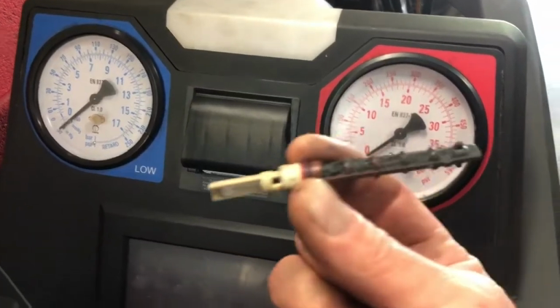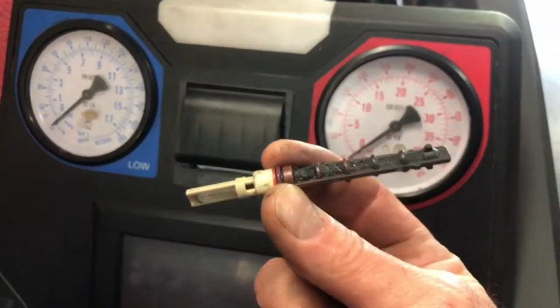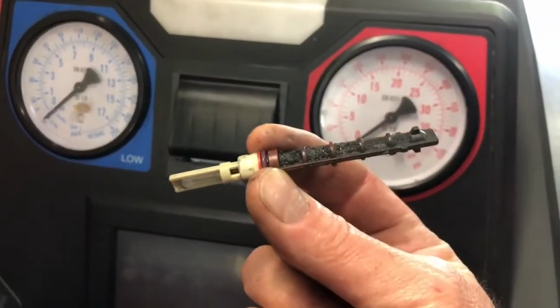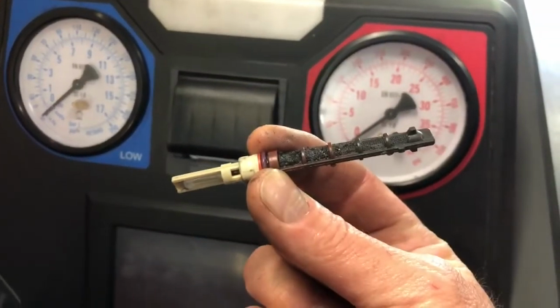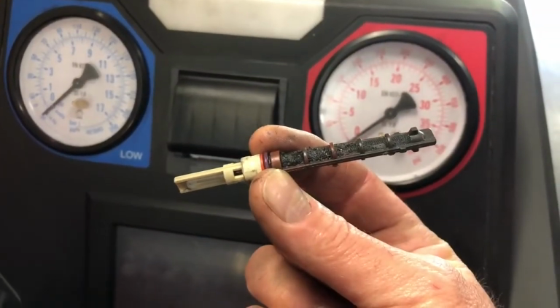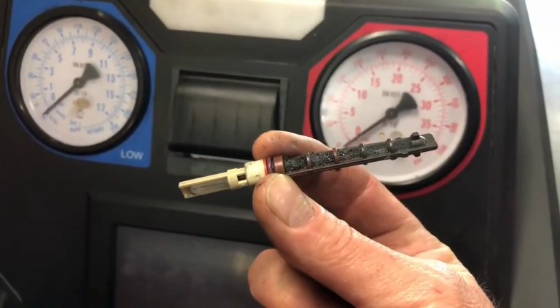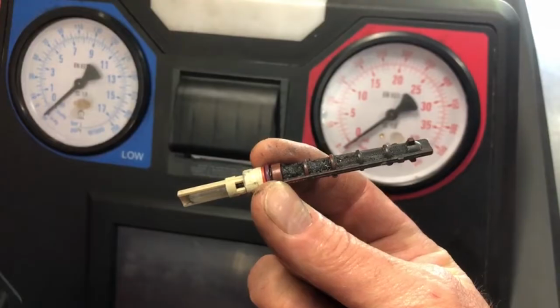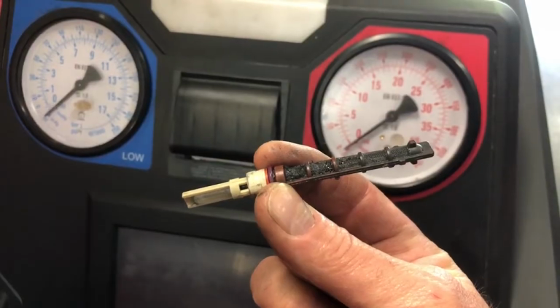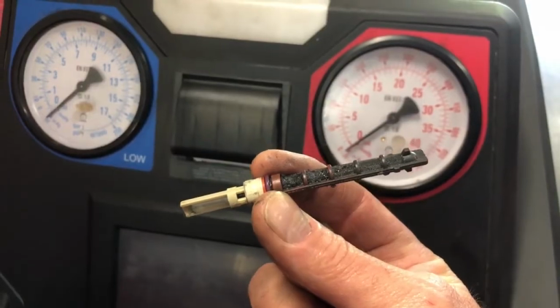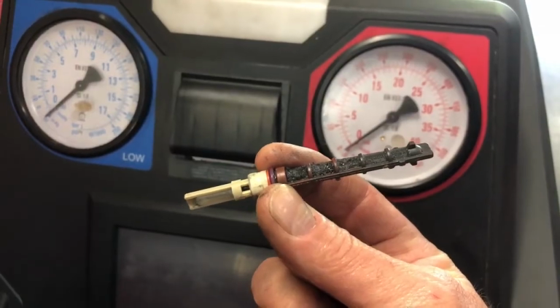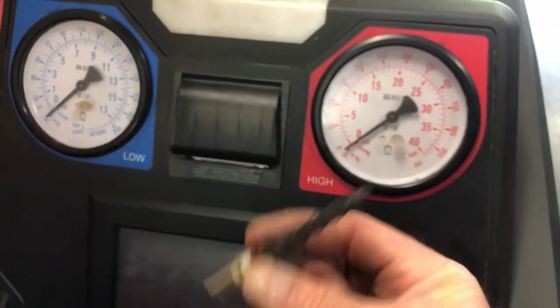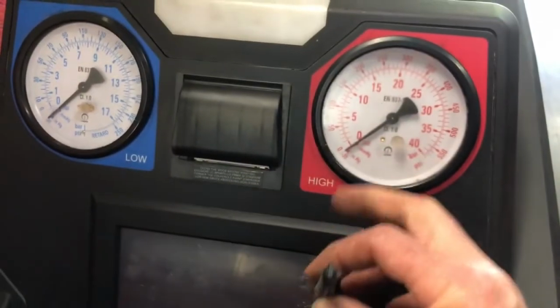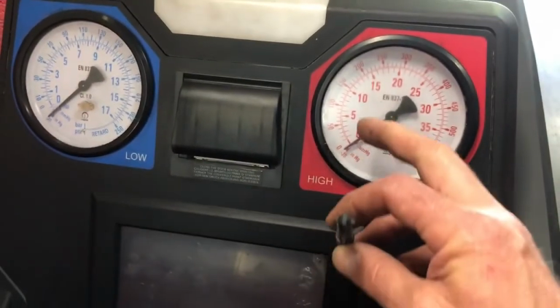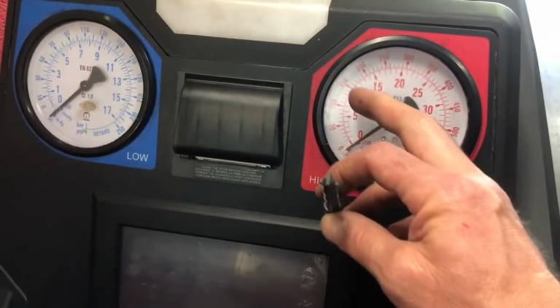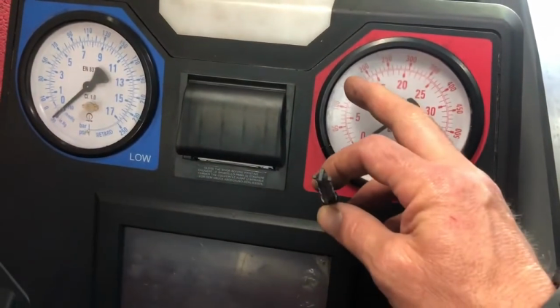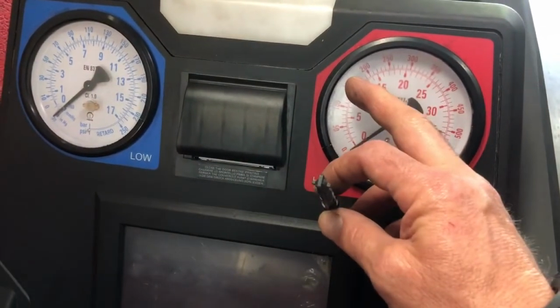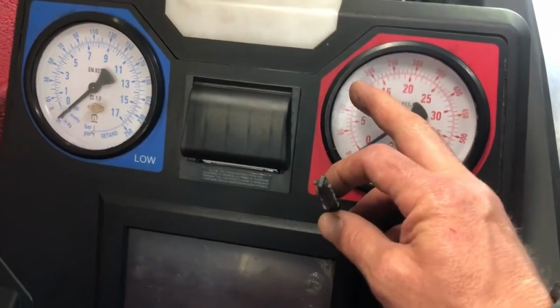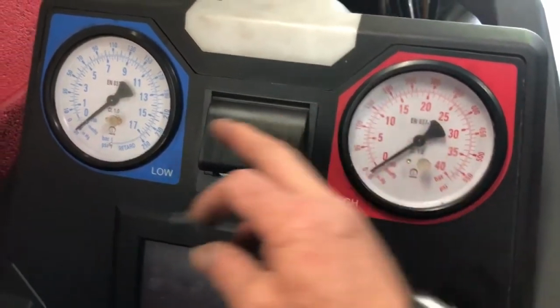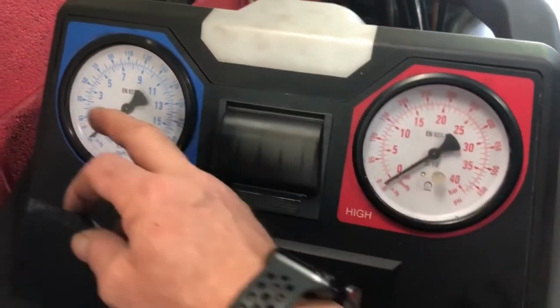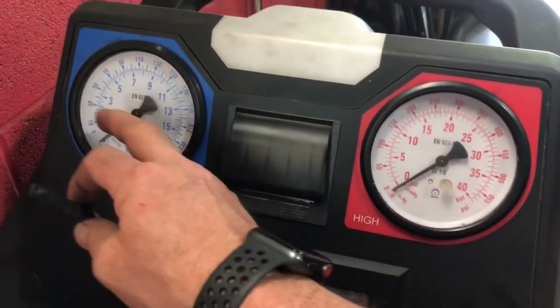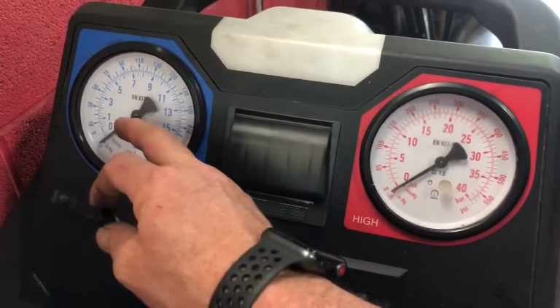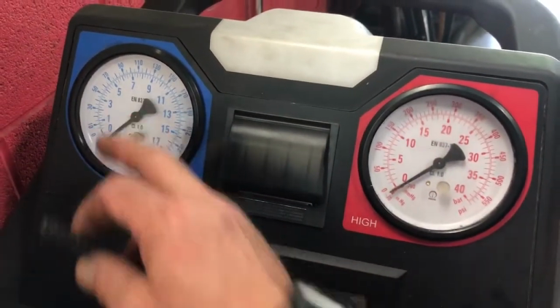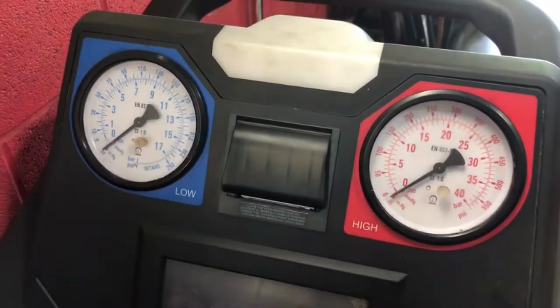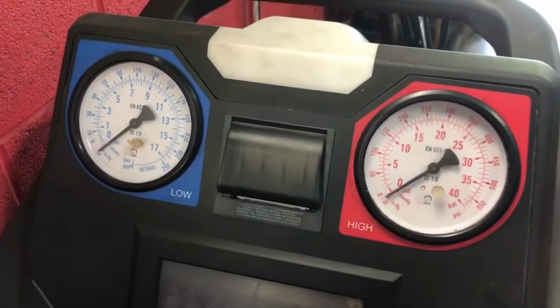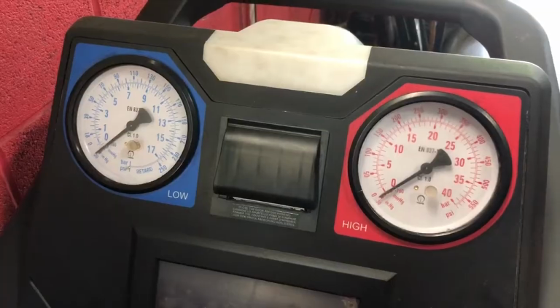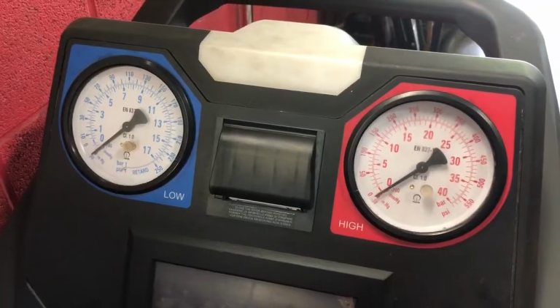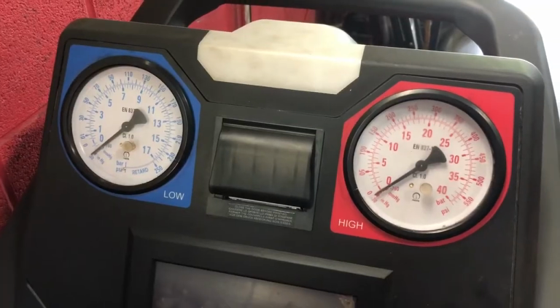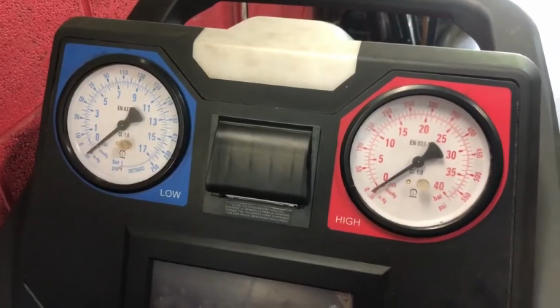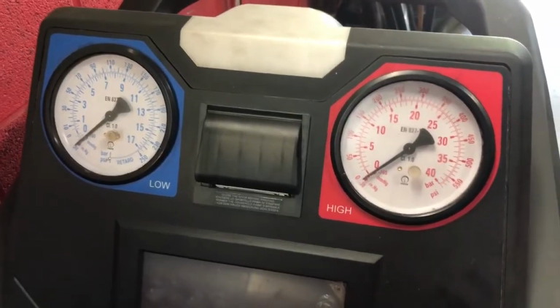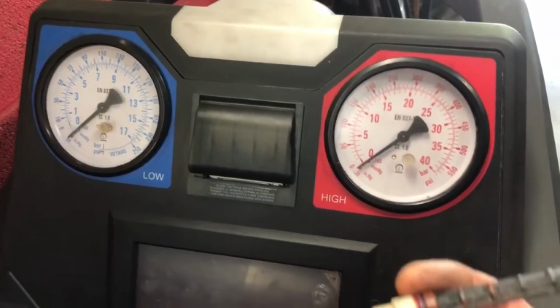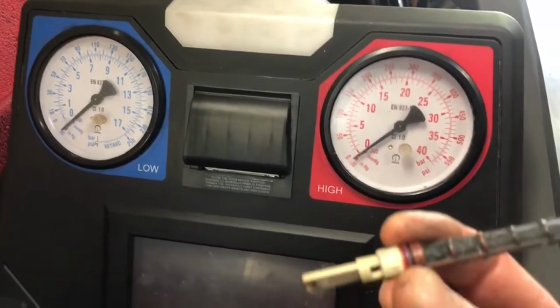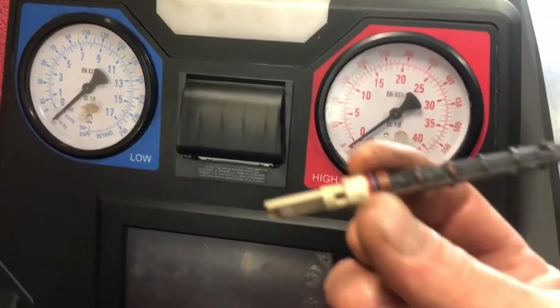I replaced this orifice tube and everything was great. We got about 150 on the high and down to 45 on the low, and the AC was blowing really cold.